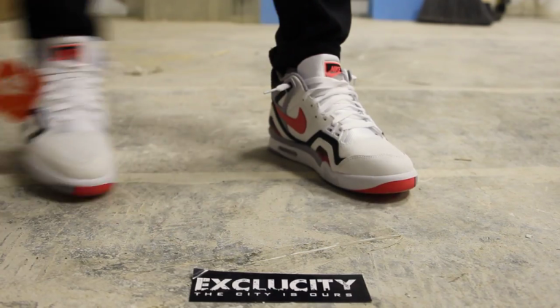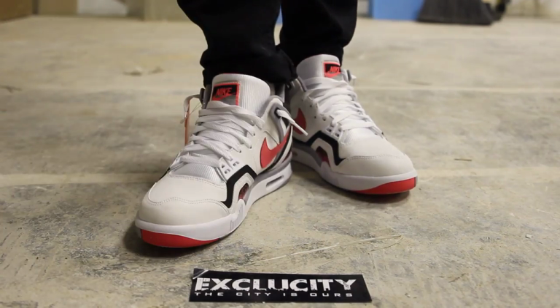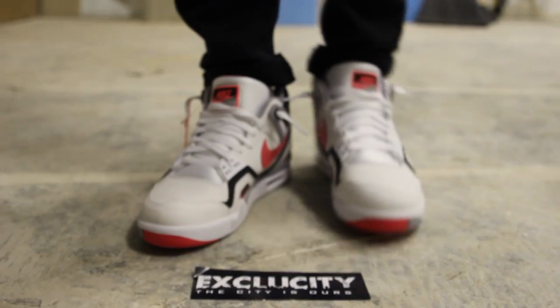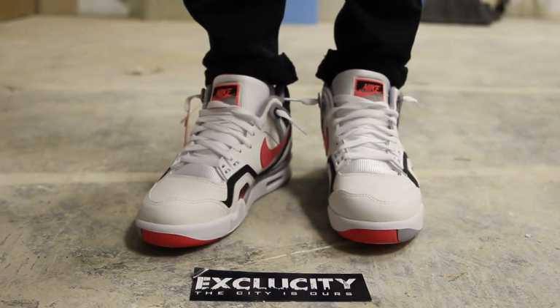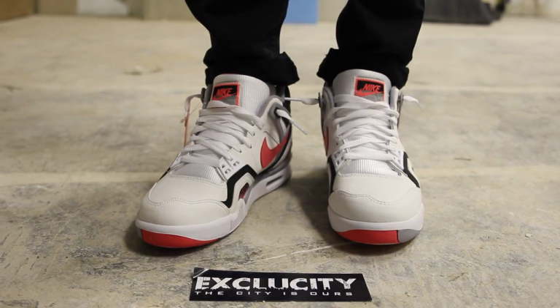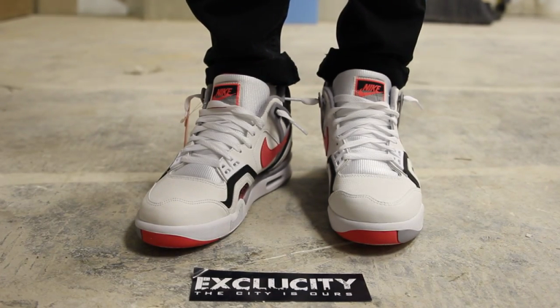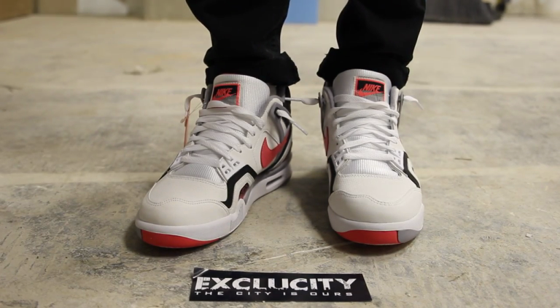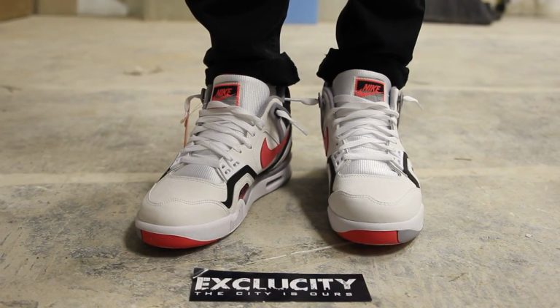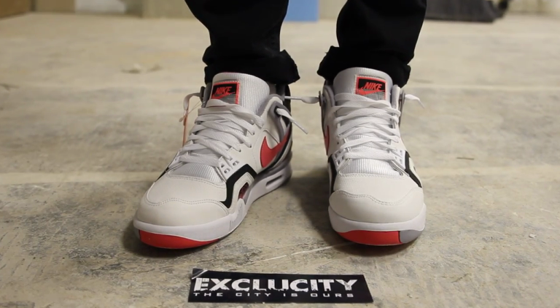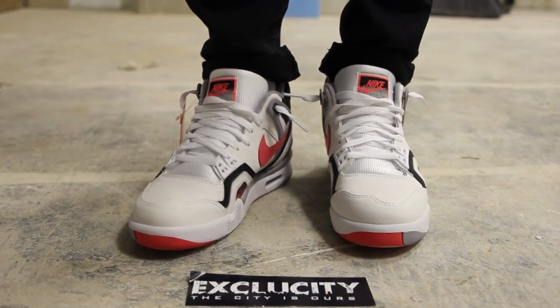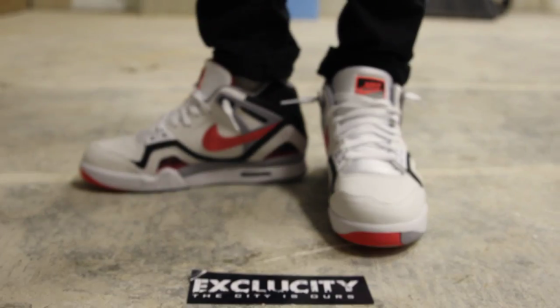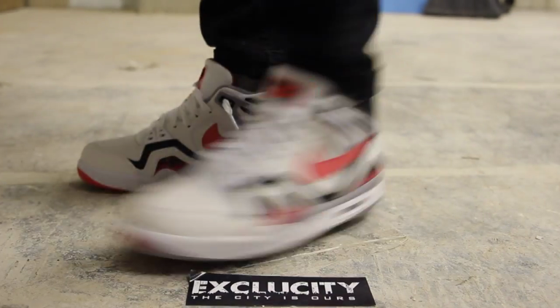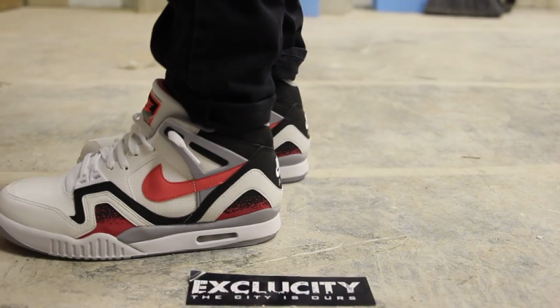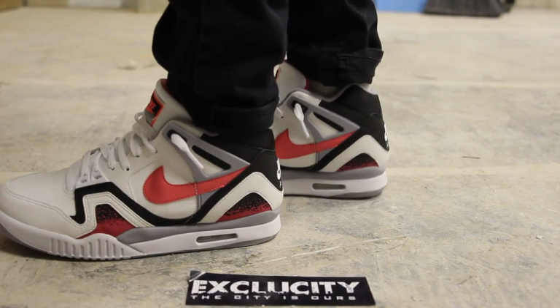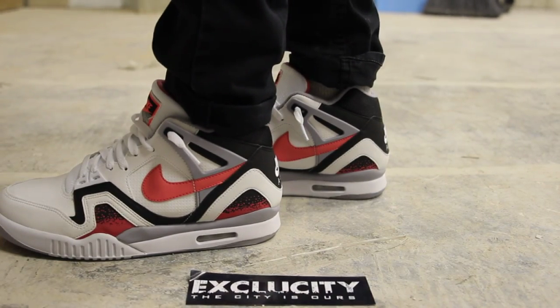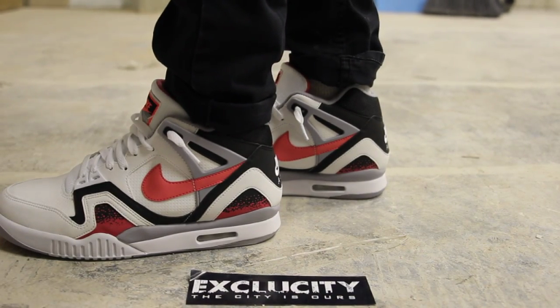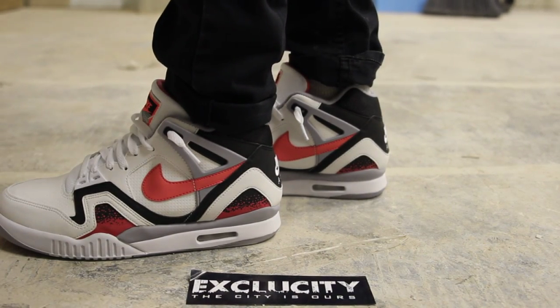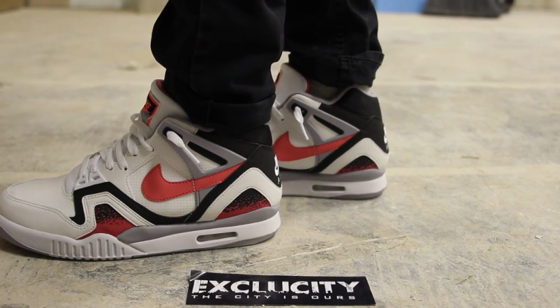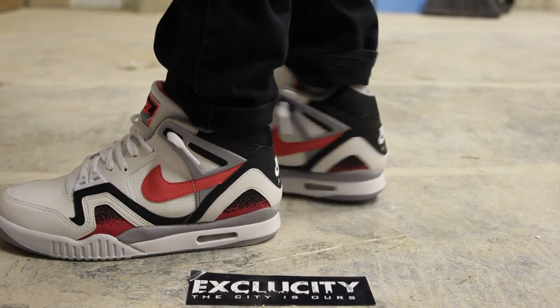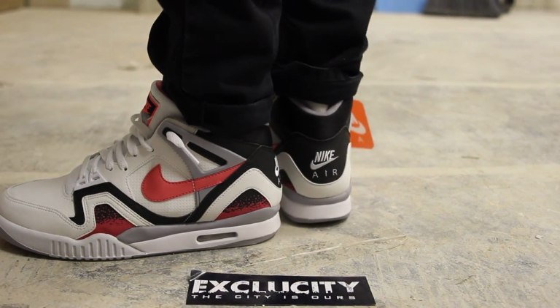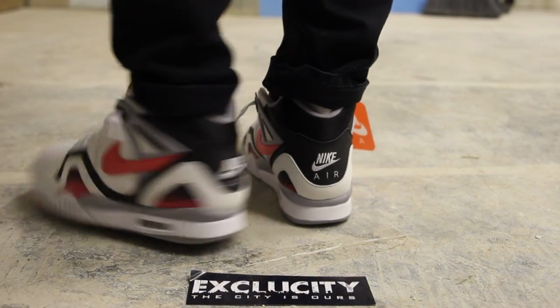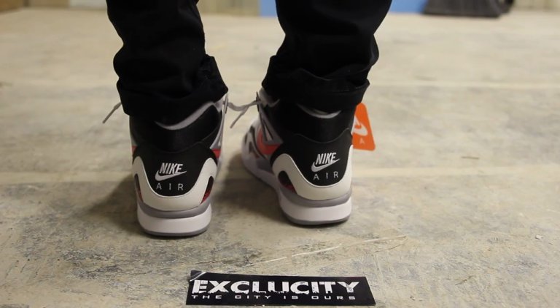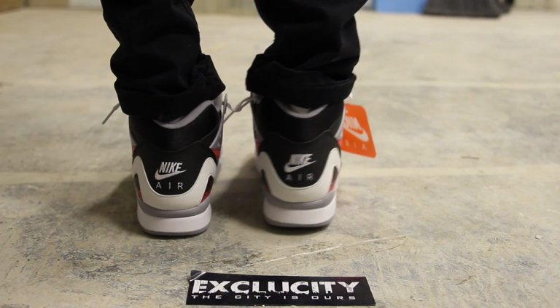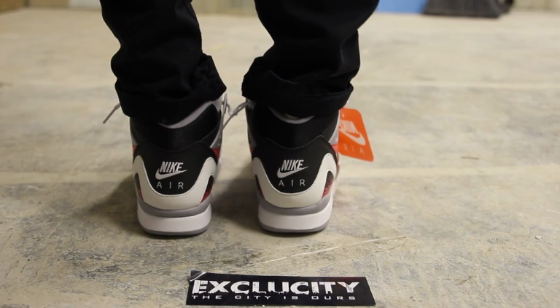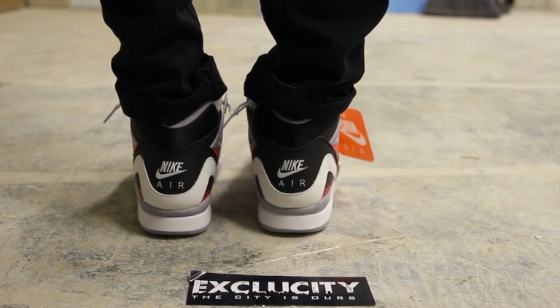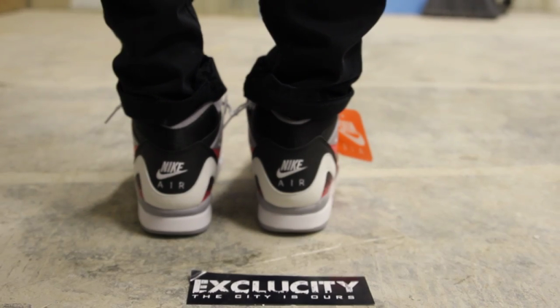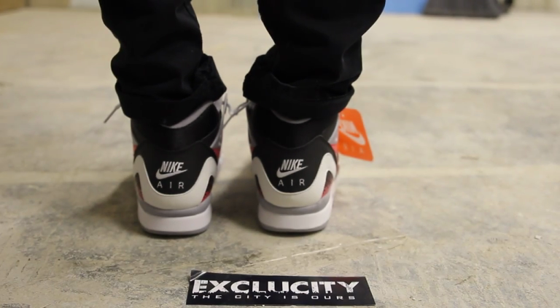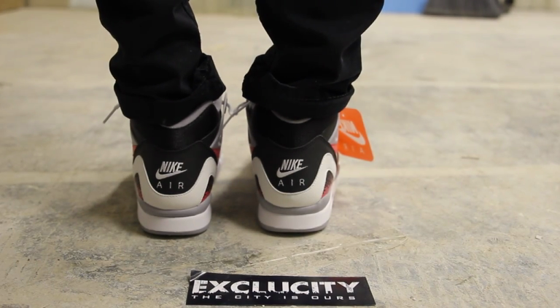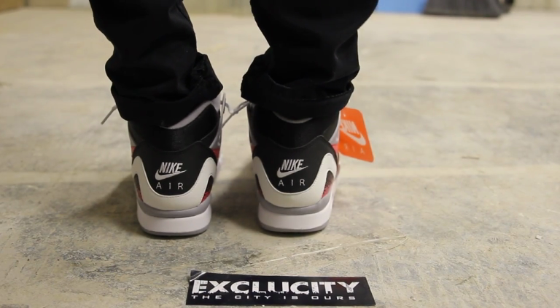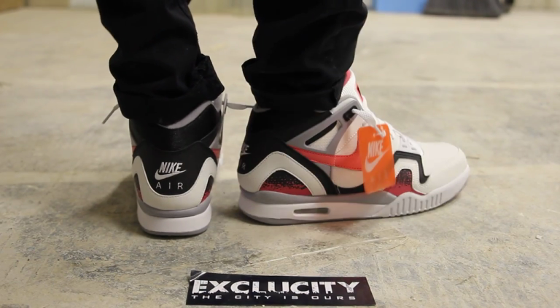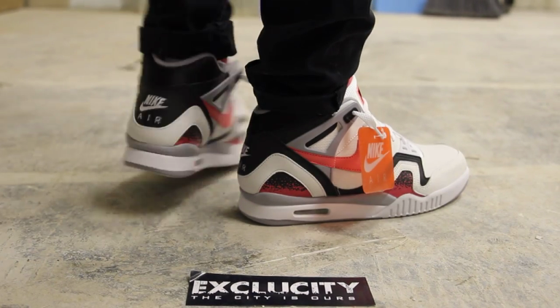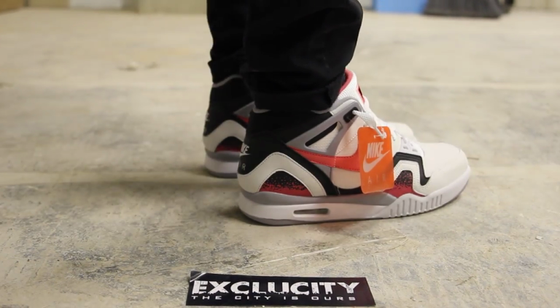Alright guys, so this is what the Airtek Challenge 2 Hot Lavas look like on feet. We did do an unboxing video to this shoe, so if you haven't had the chance, check that out first. And we are filming in HD, so switch your settings to 1080p to get a better look at the shoe.